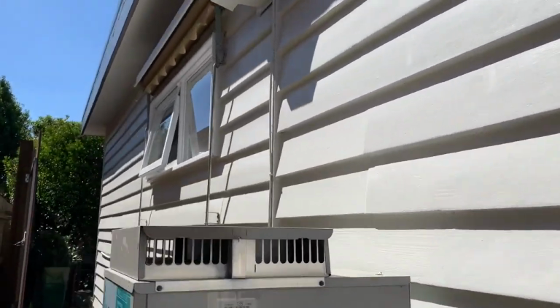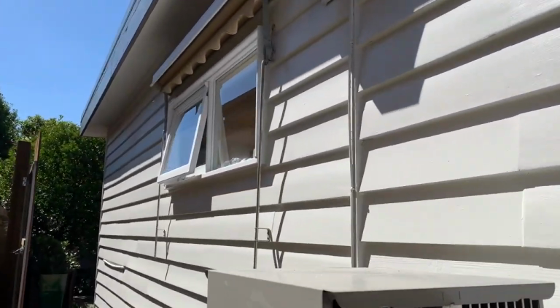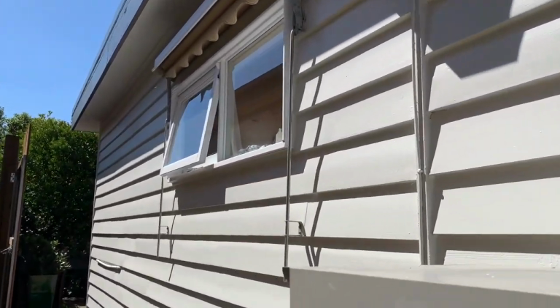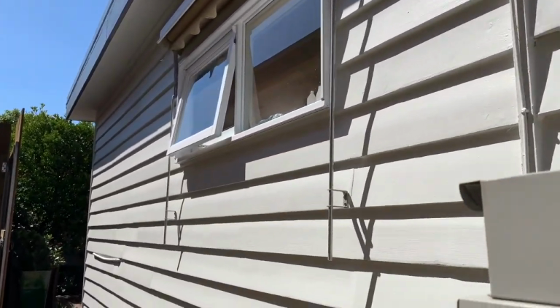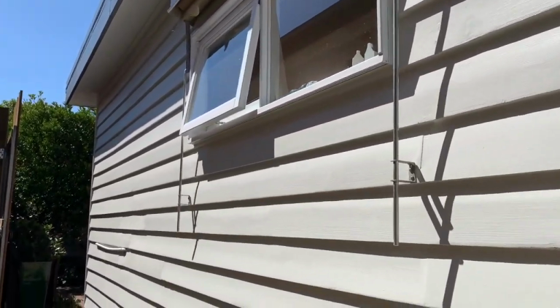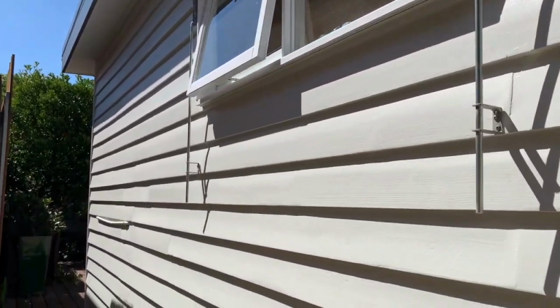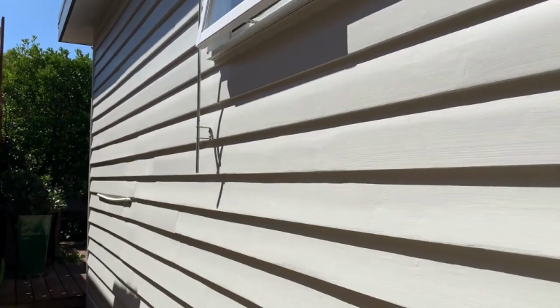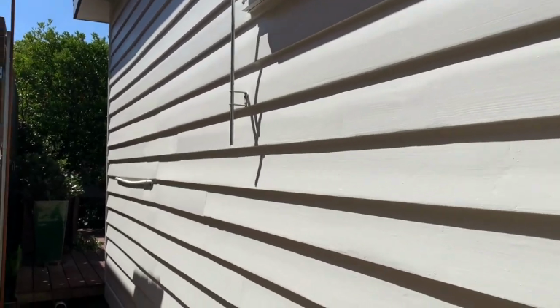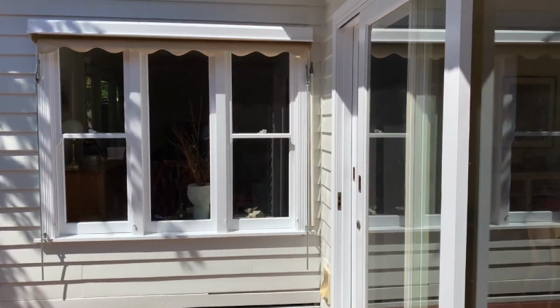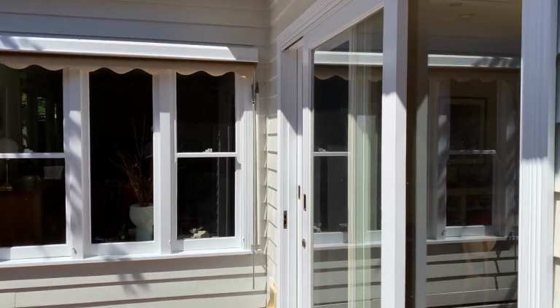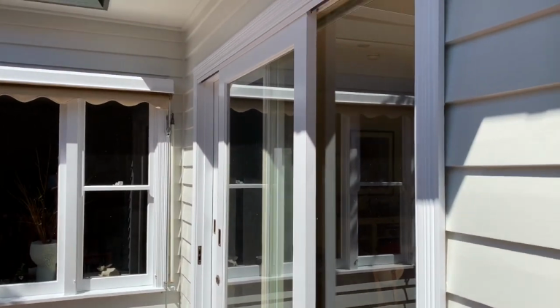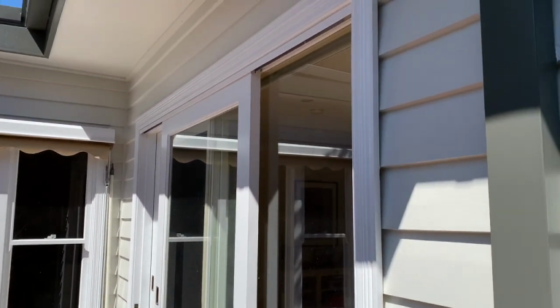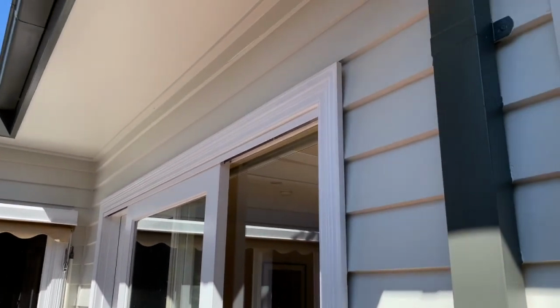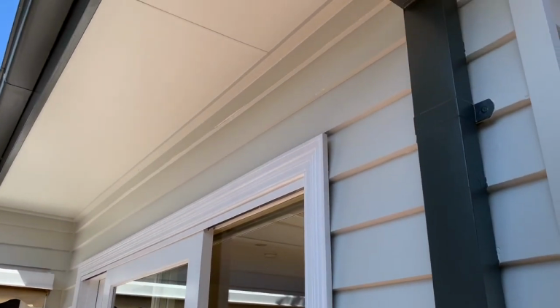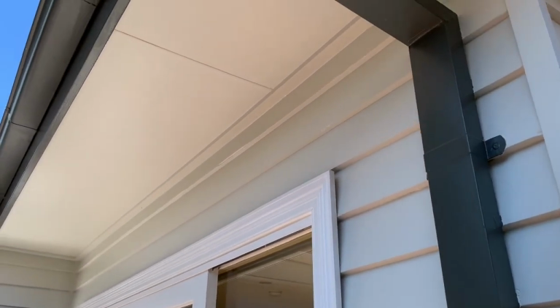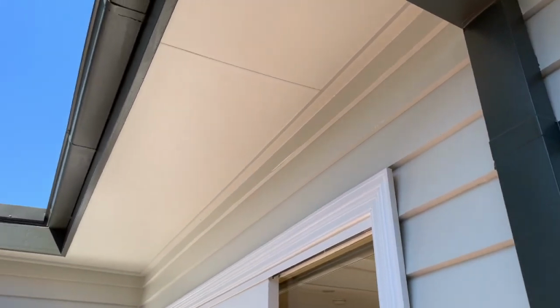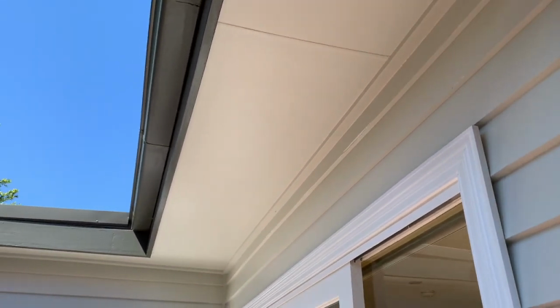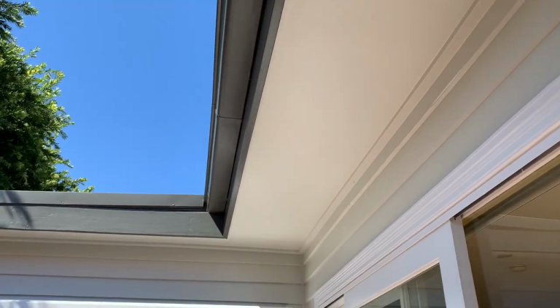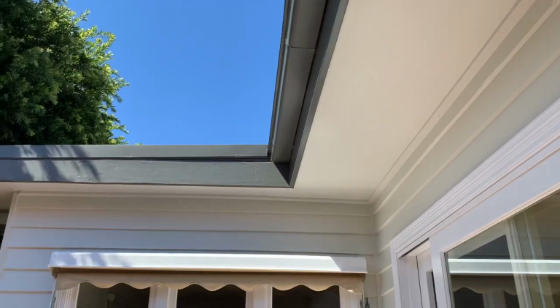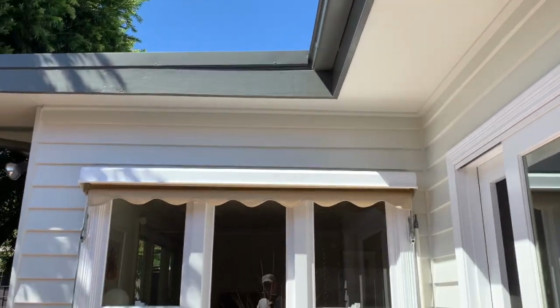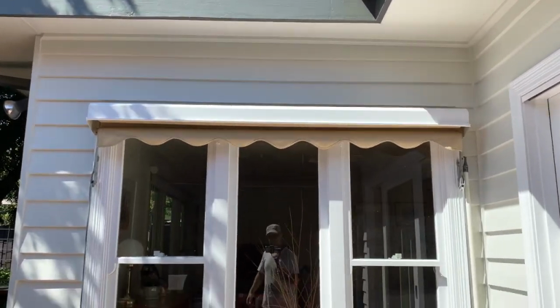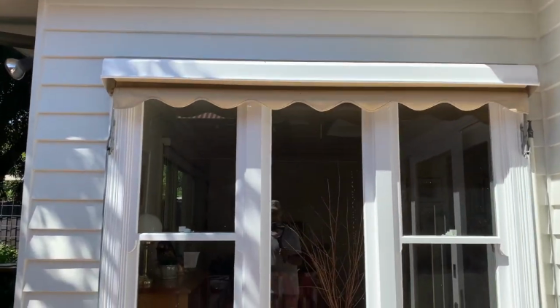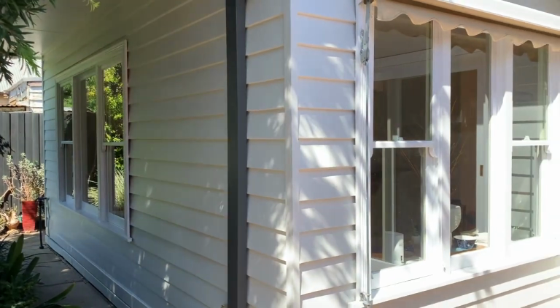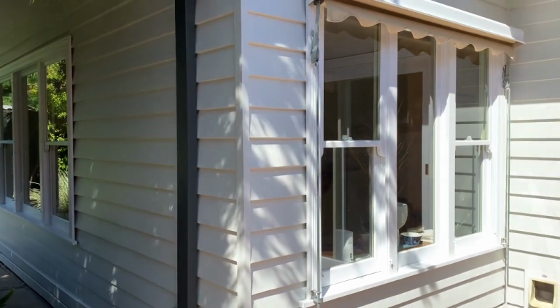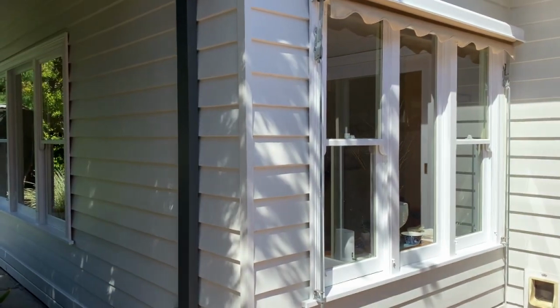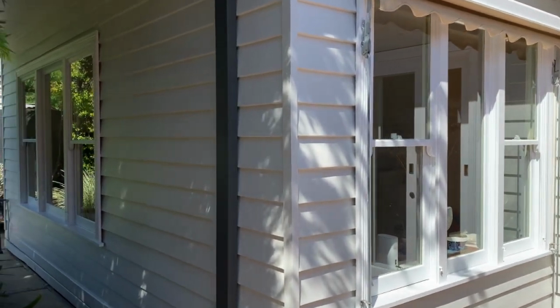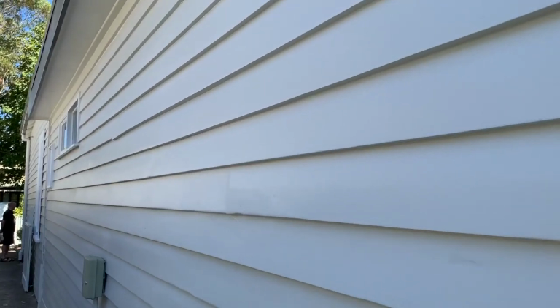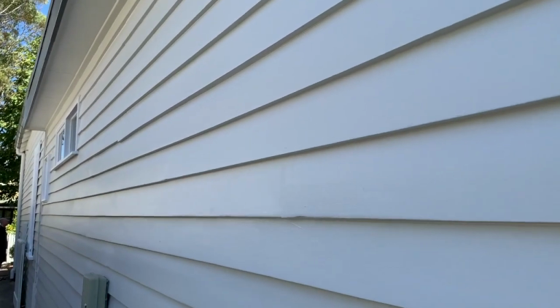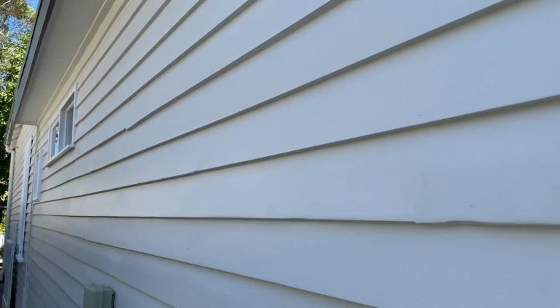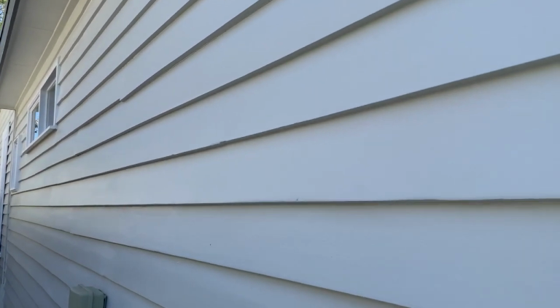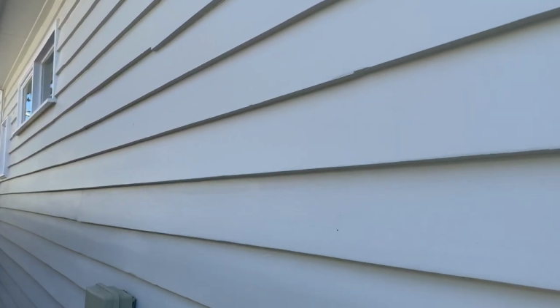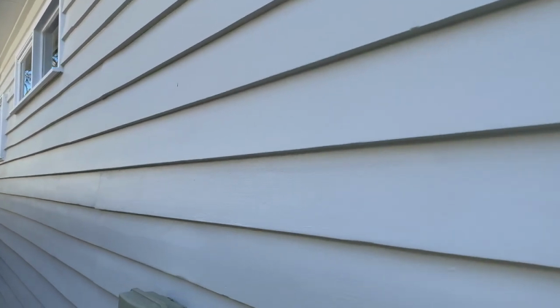The customer is extremely happy with the result of this job. You can see that every aspect of this place is sealed, painted, and prepared so that it is going to be good for at least another 10 years.